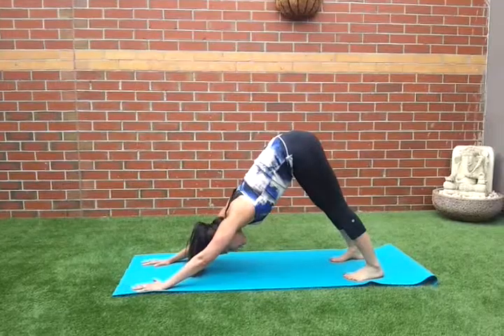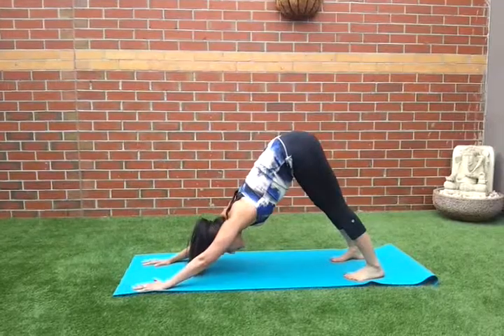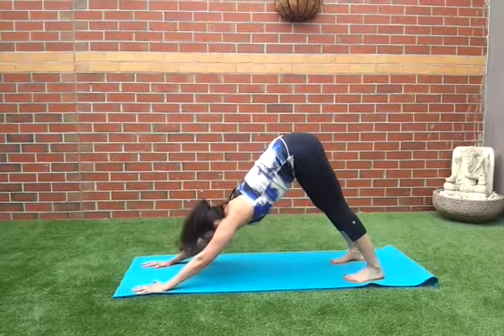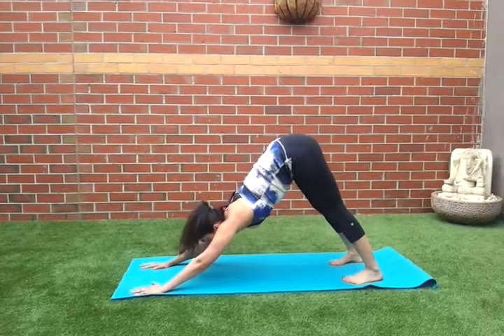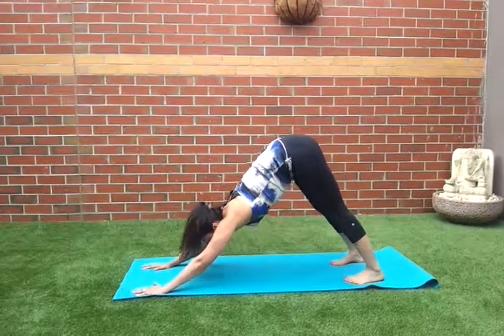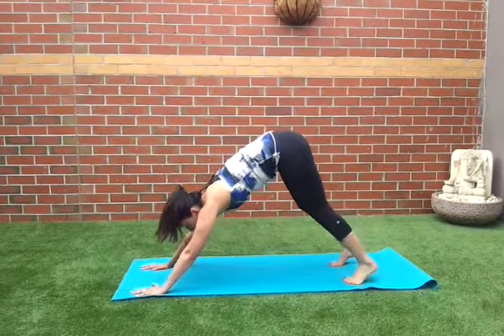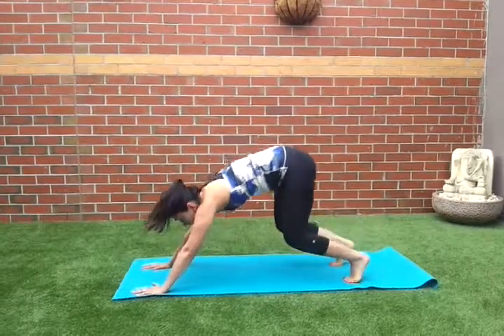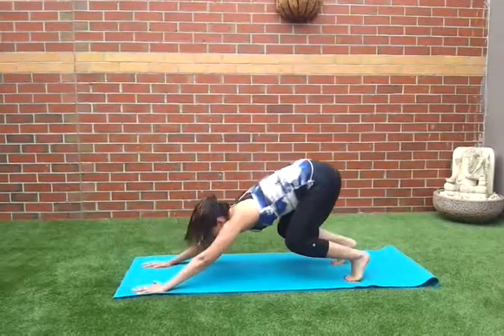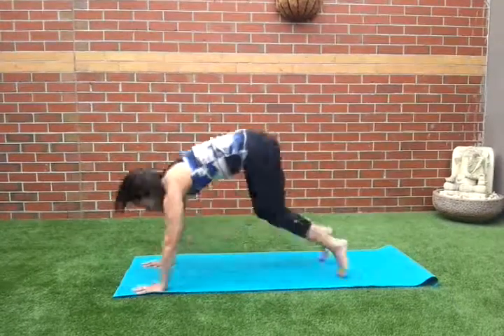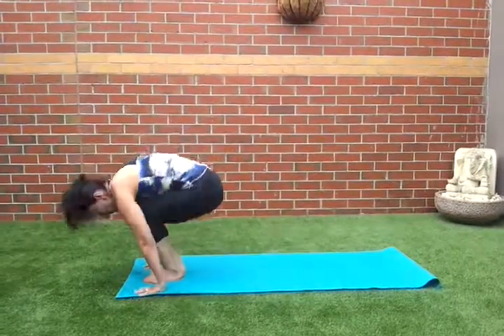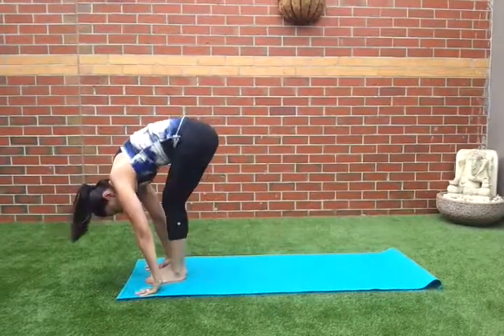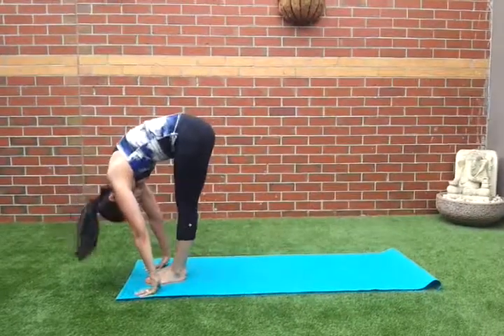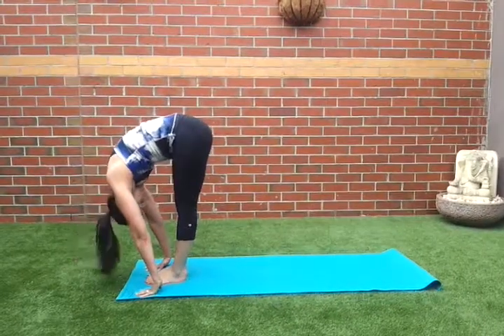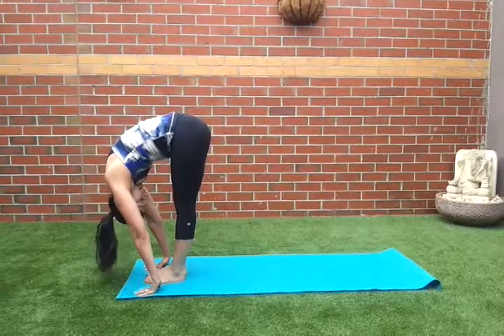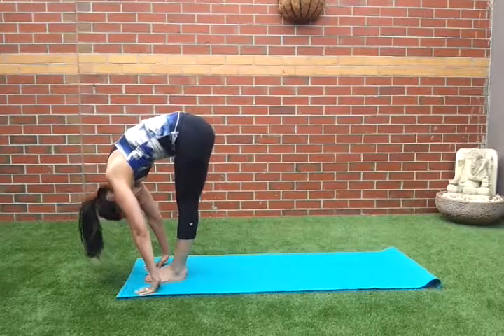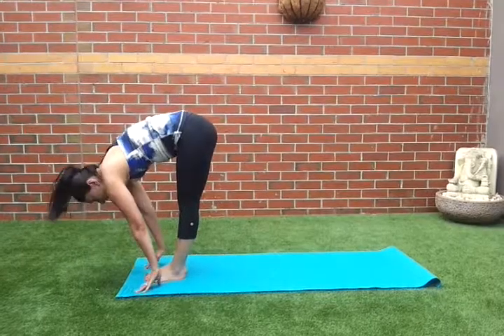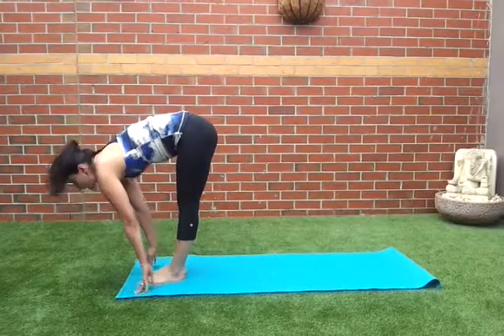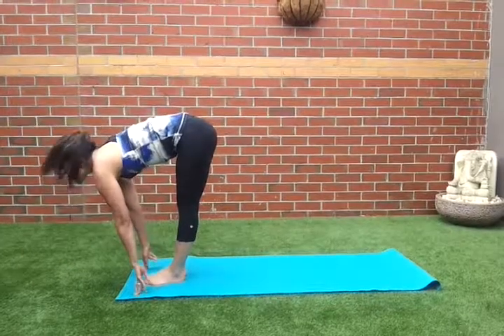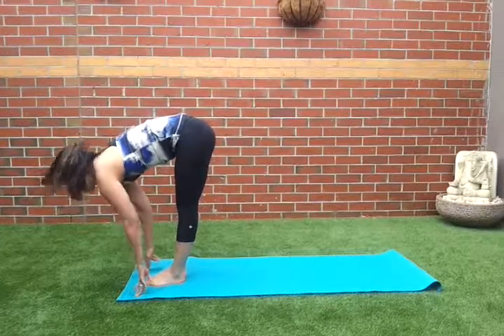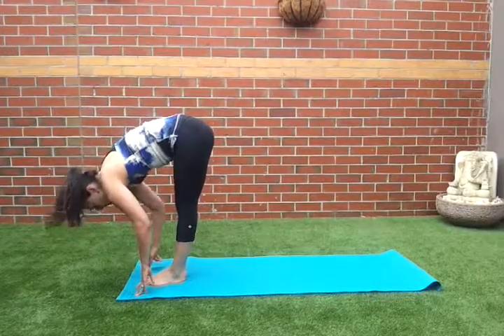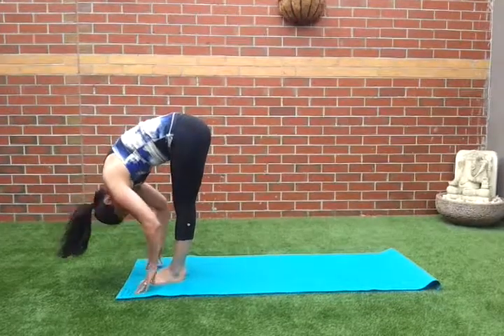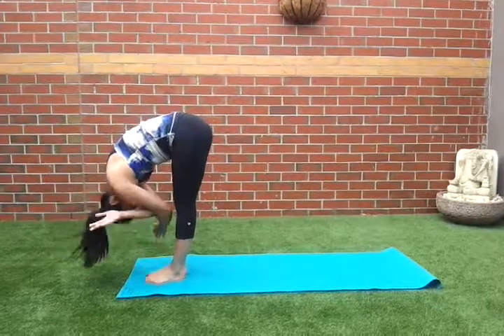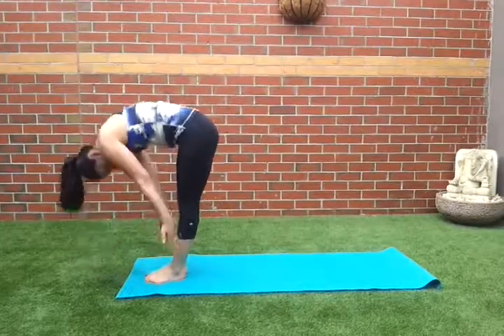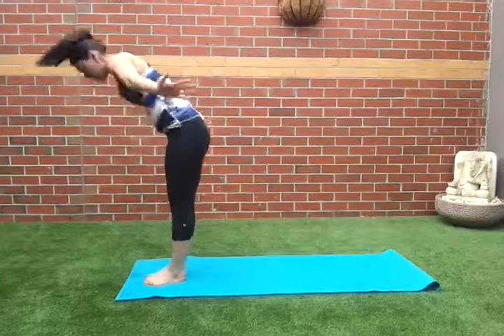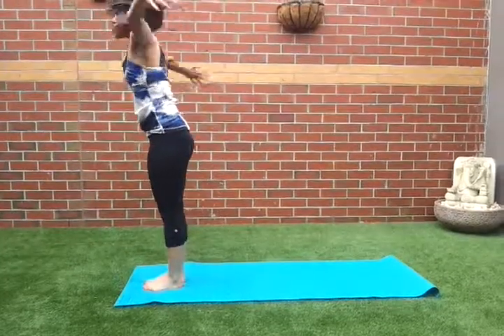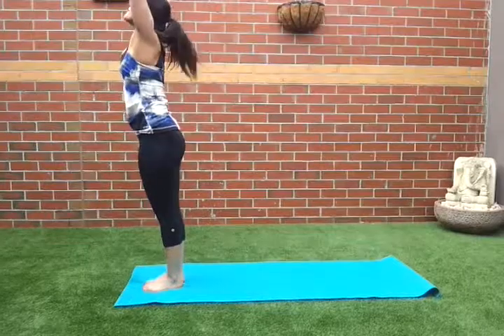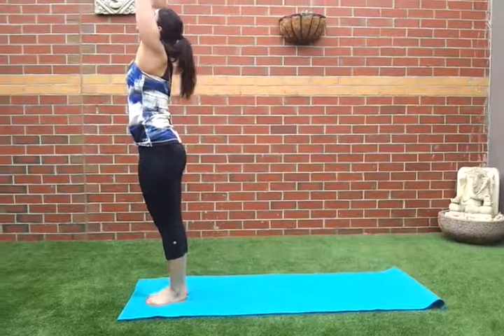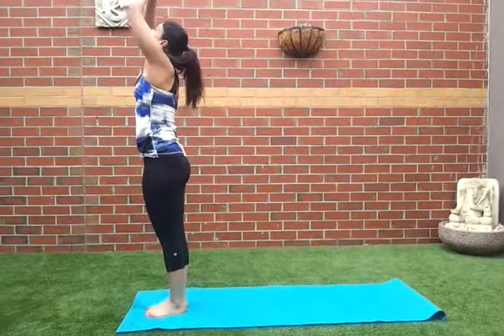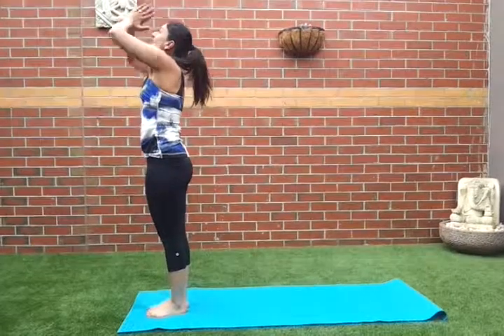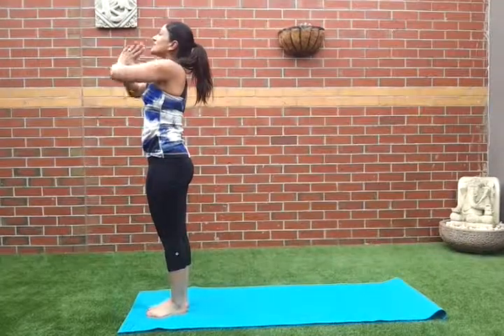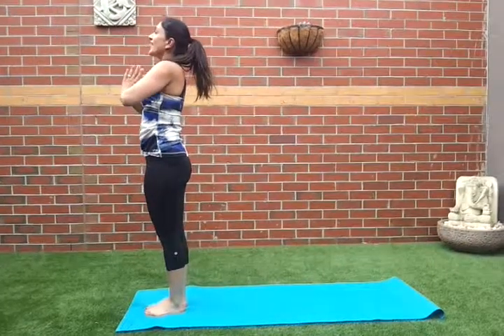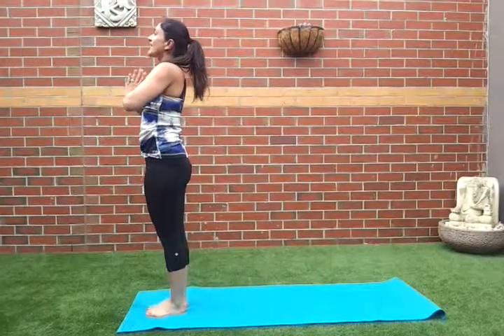Abs are pulled in, looking between your hands, bend the knees and jump forward, tuck the neck in. Inhale, length of the spine. Exhale, tuck the neck in. Inhale, reach up. Exhale, hands down.